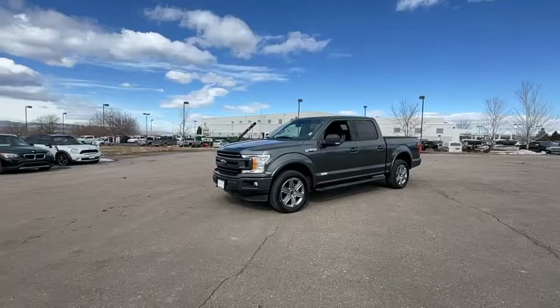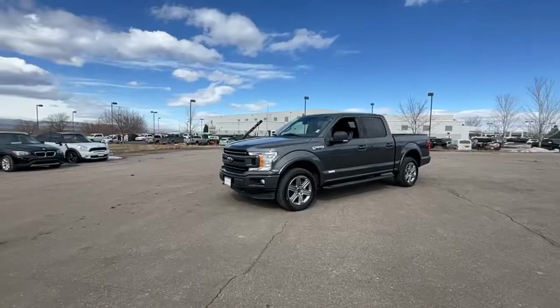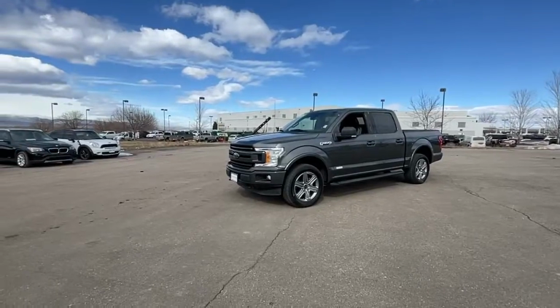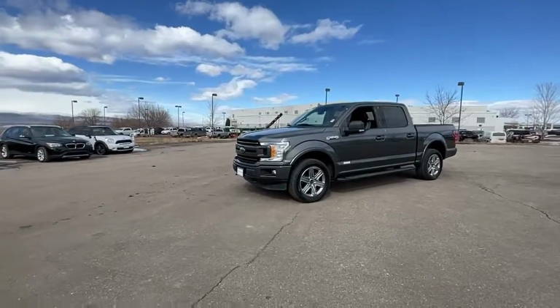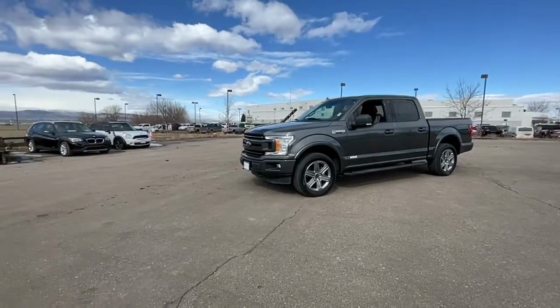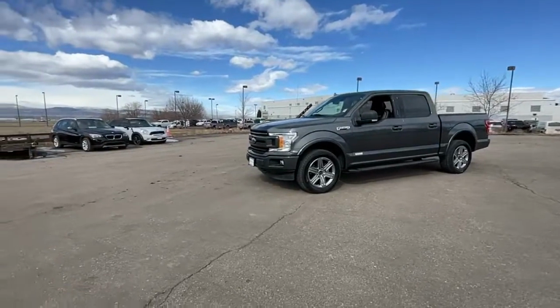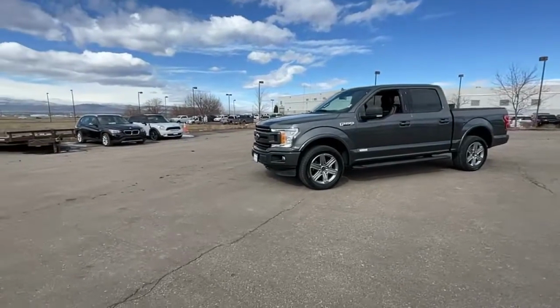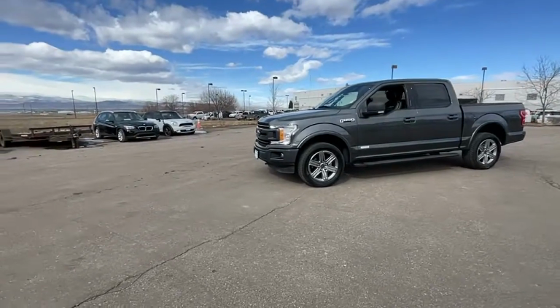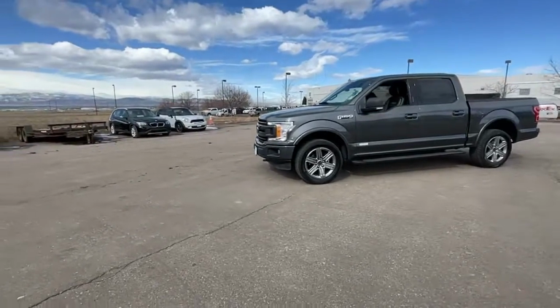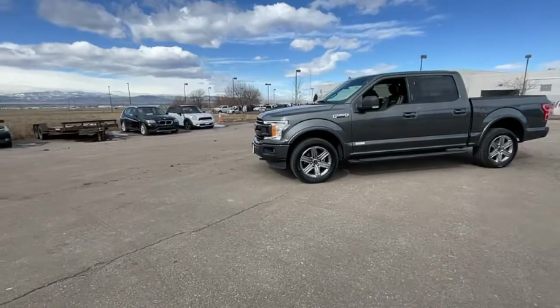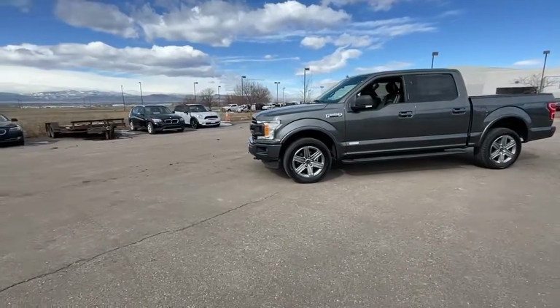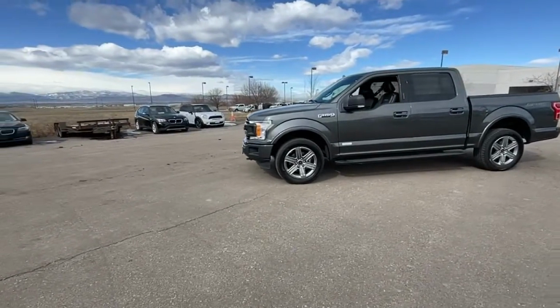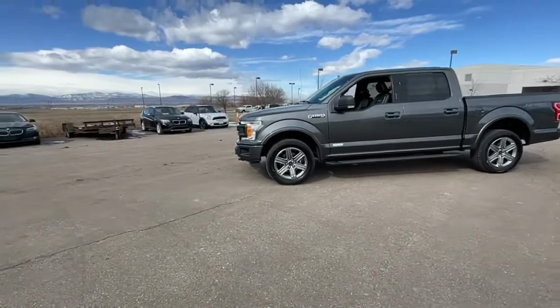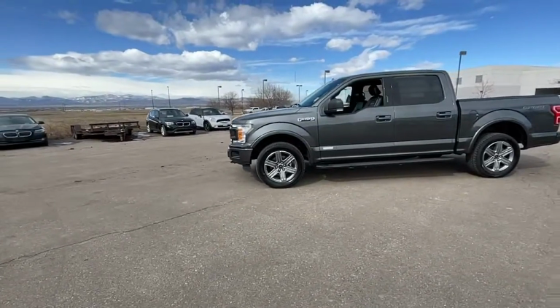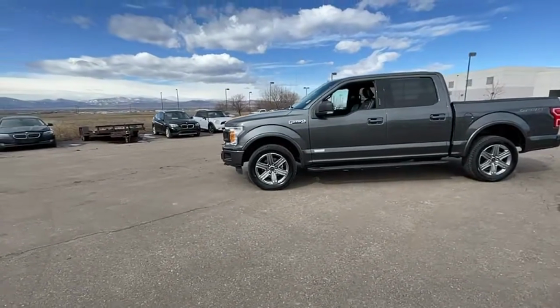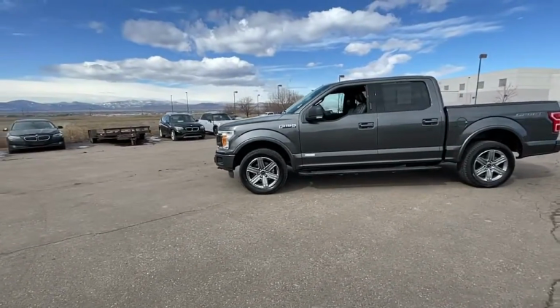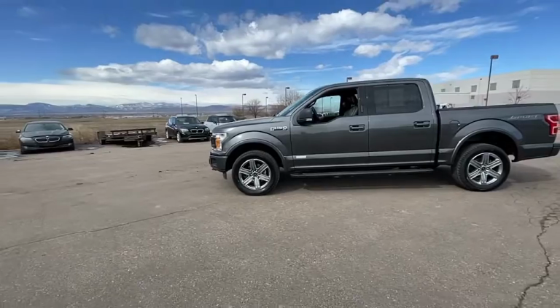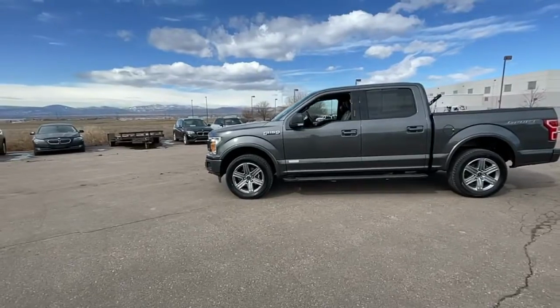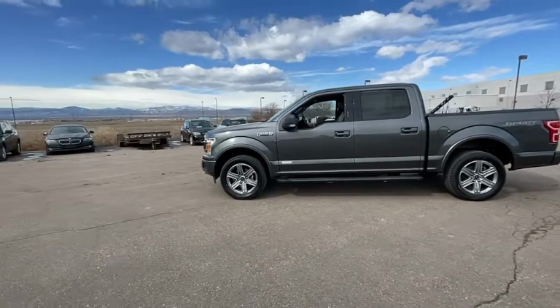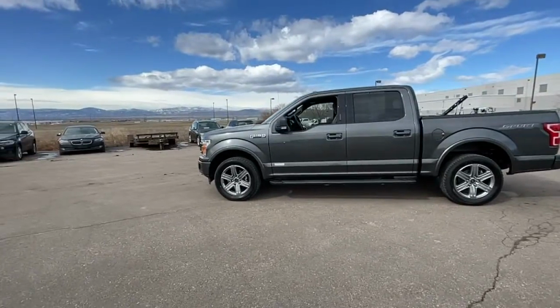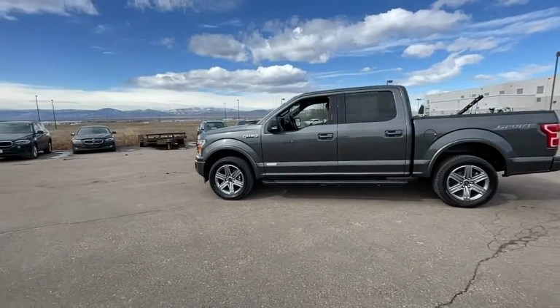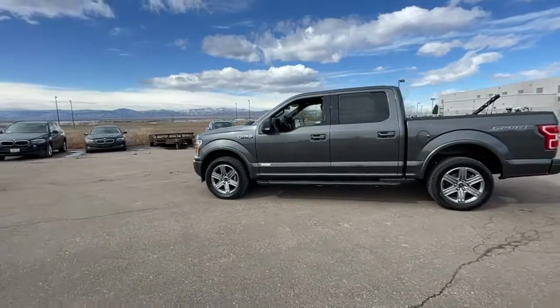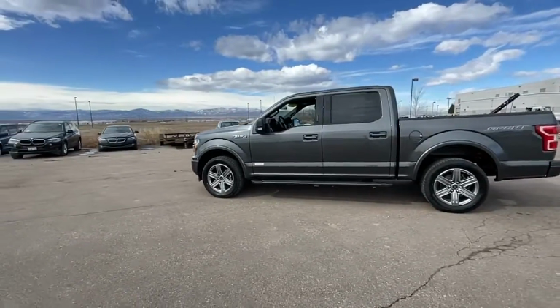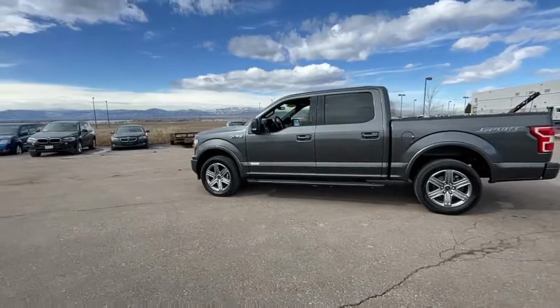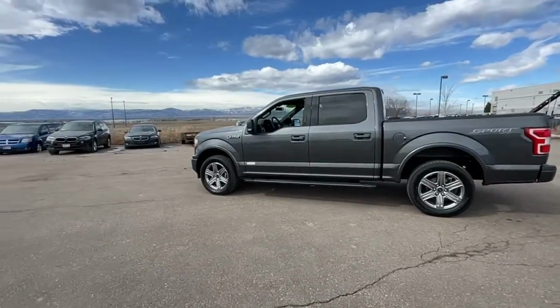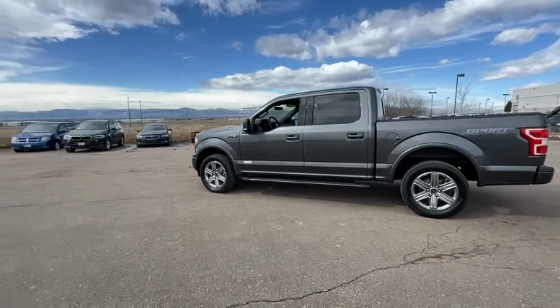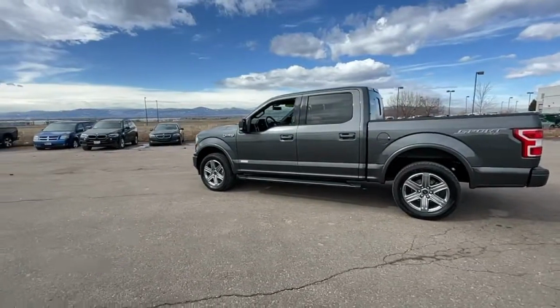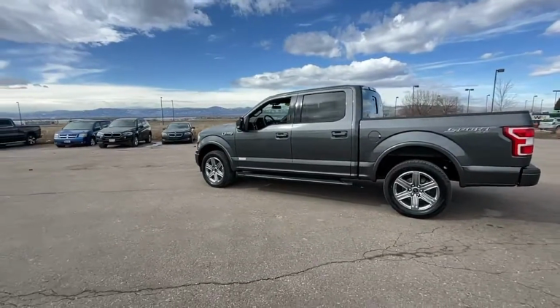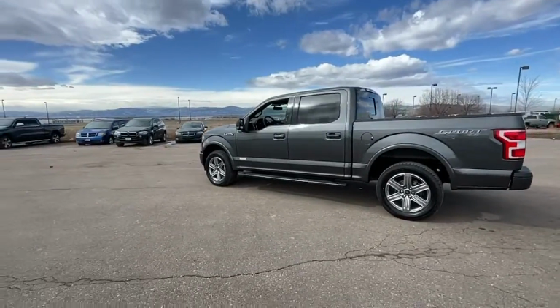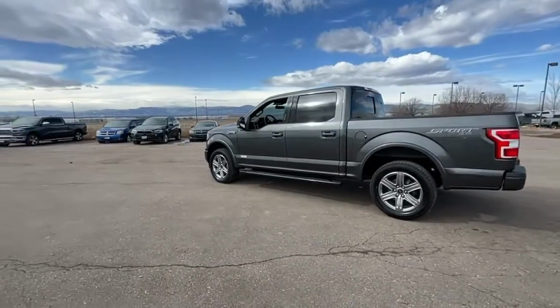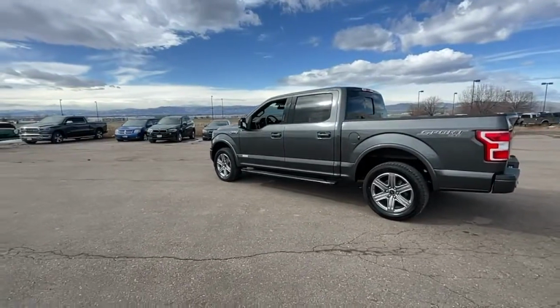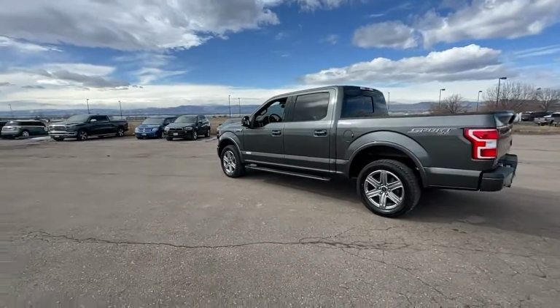You will be amazed by this 2018 Ford F-150. With less than 60,000 miles on the odometer, this vehicle stands out from the rest.